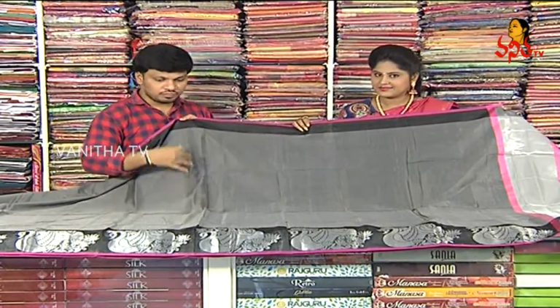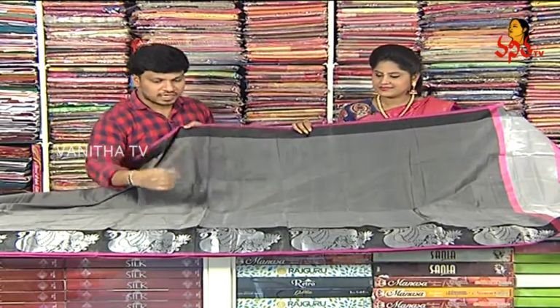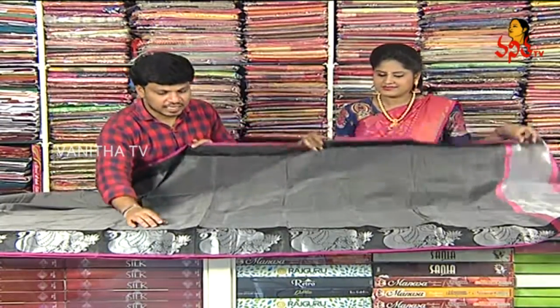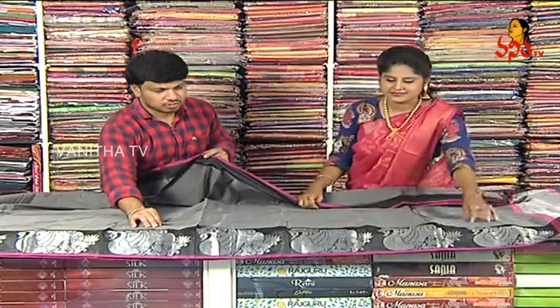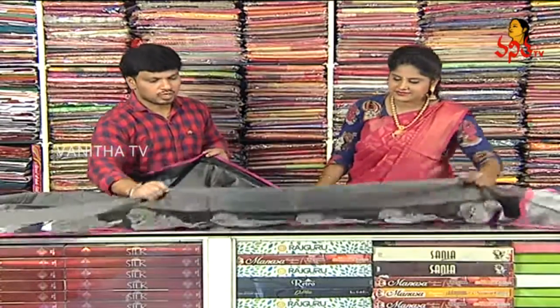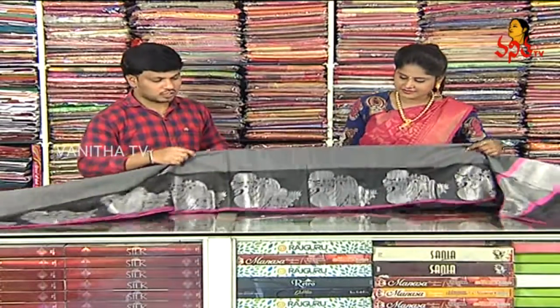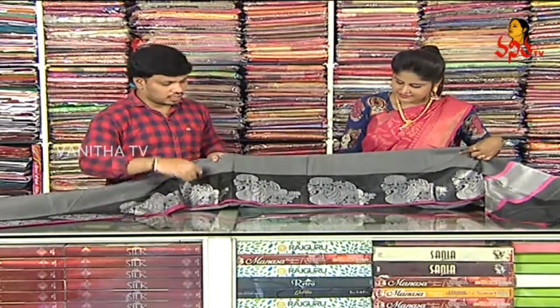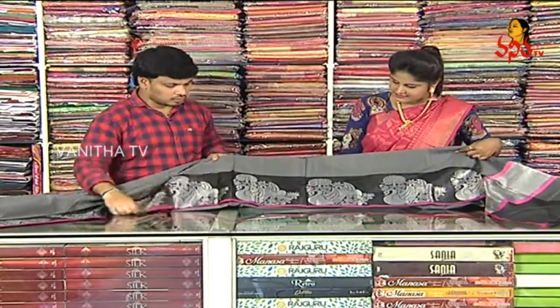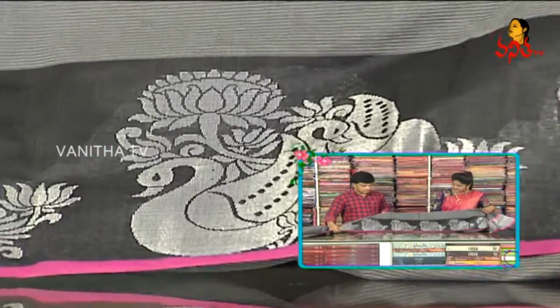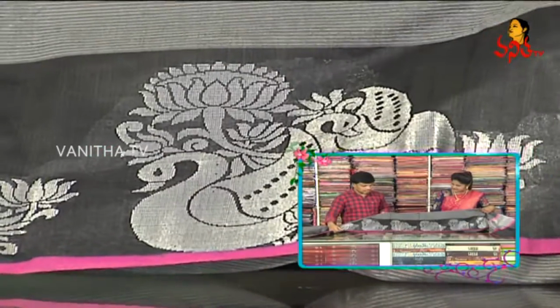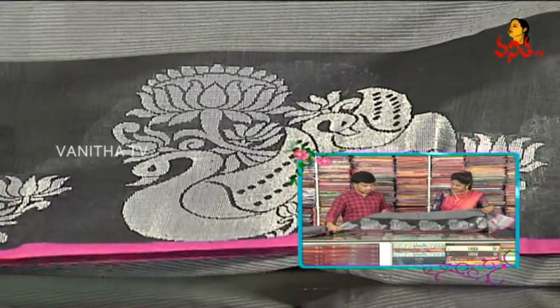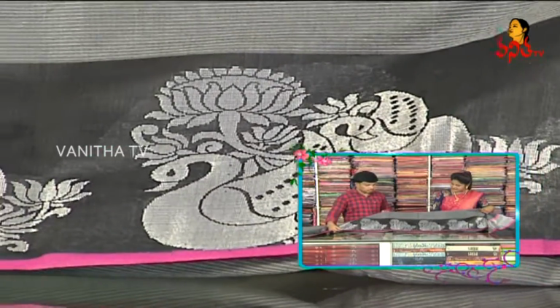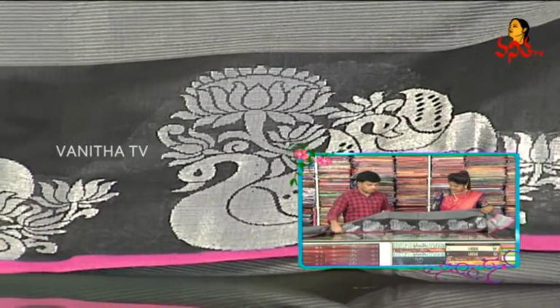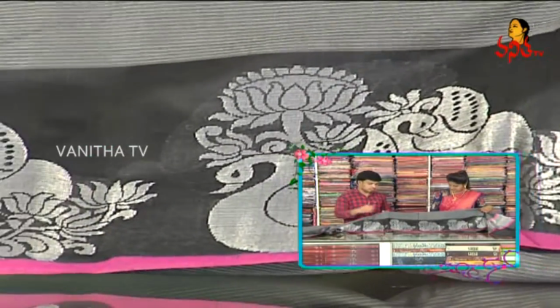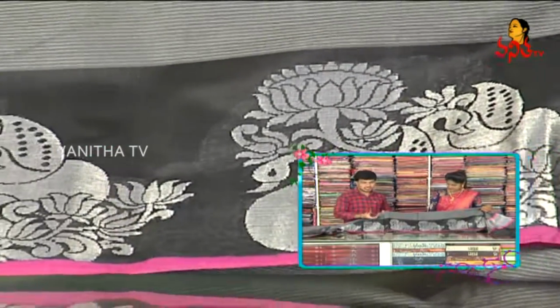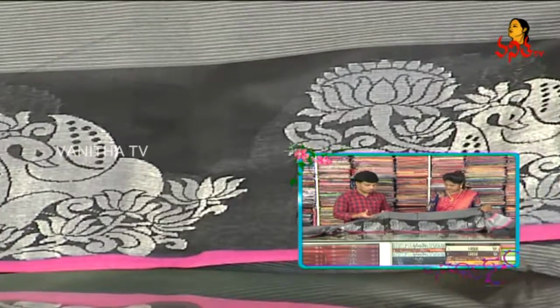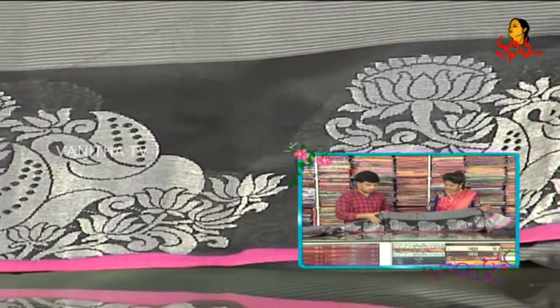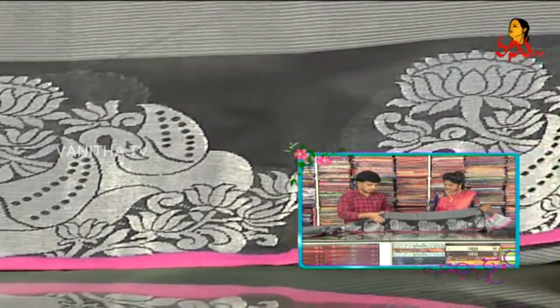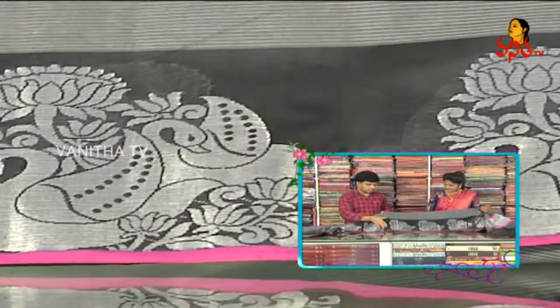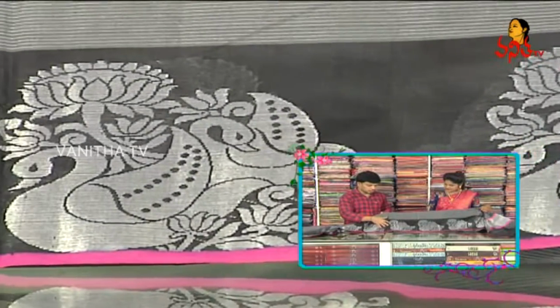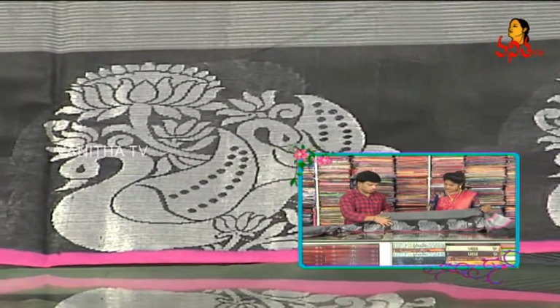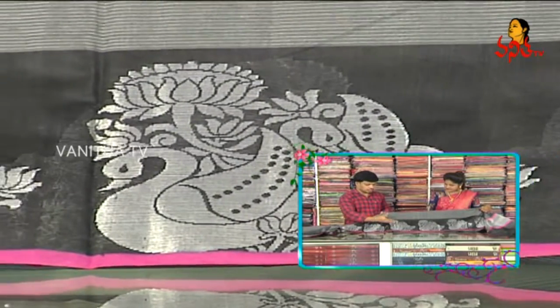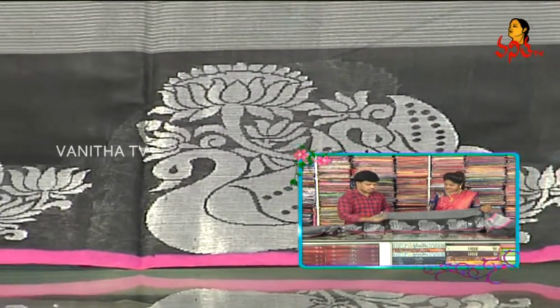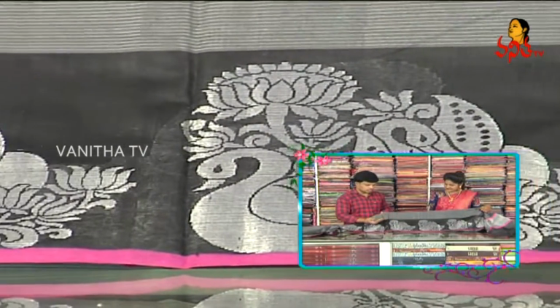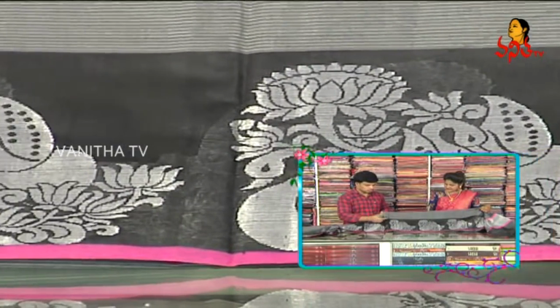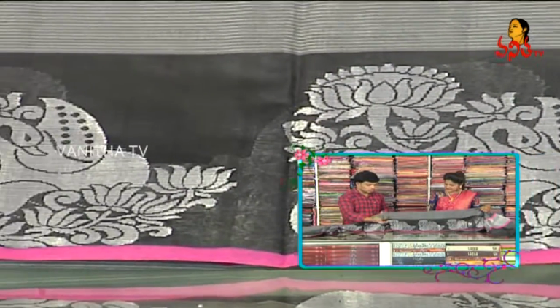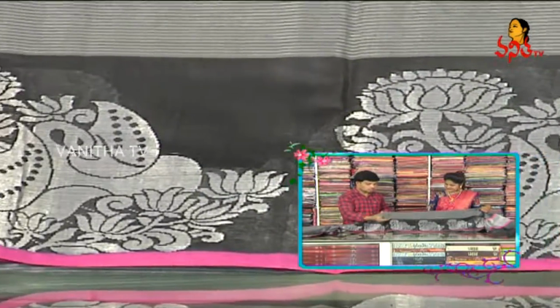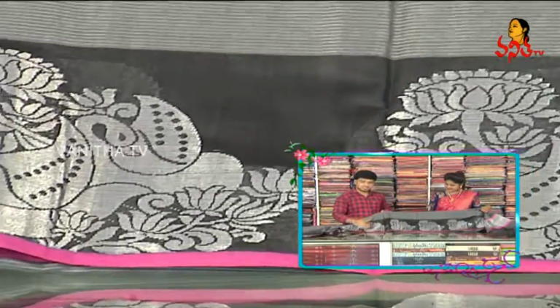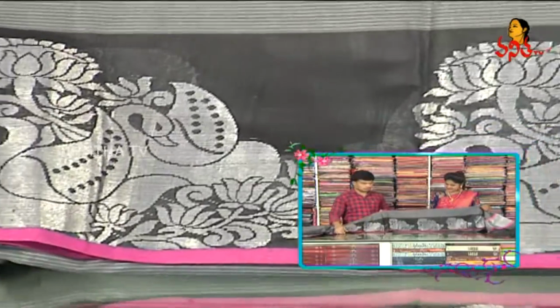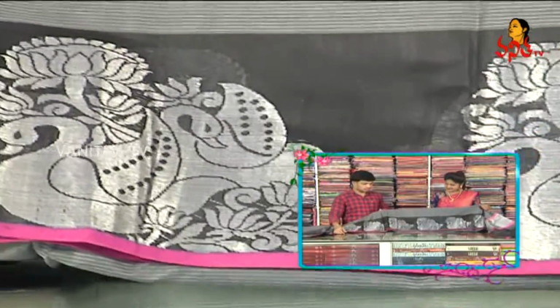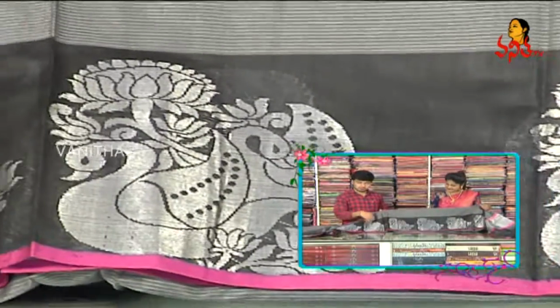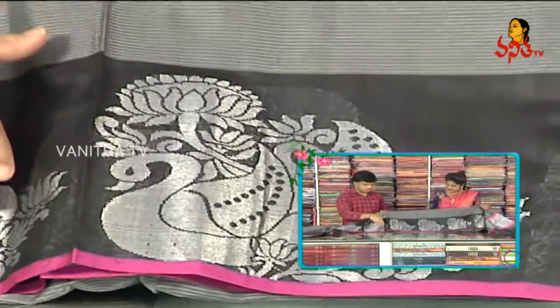The saree is also designed with a border. In black color, I have designed a Hamsa design — adding lotus flowers and creepers. A two-hump design is made to highlight the falling style.